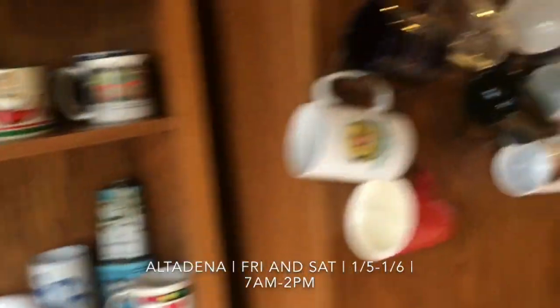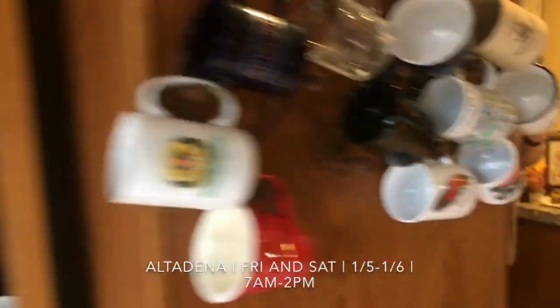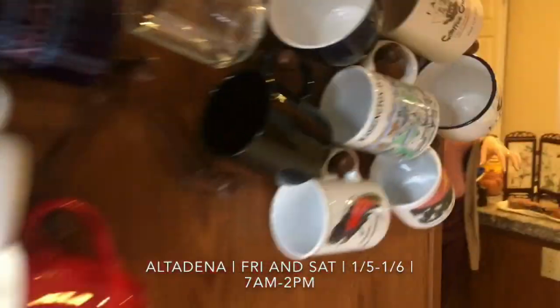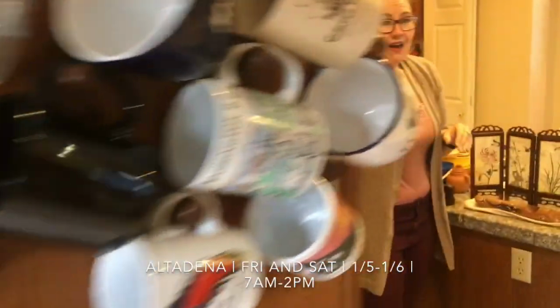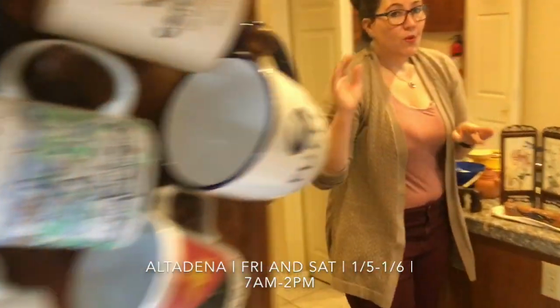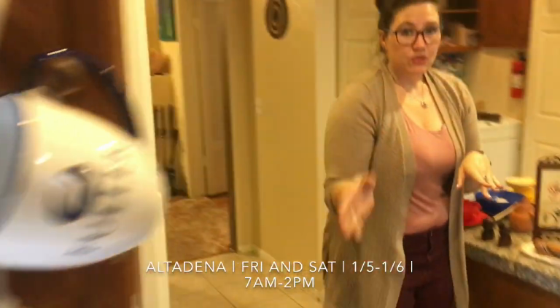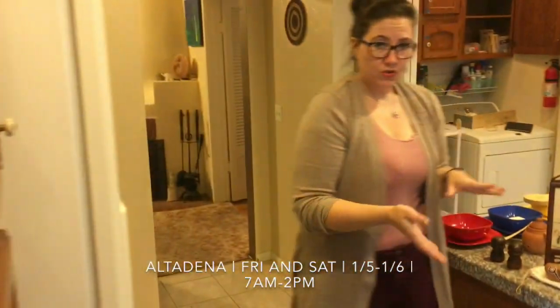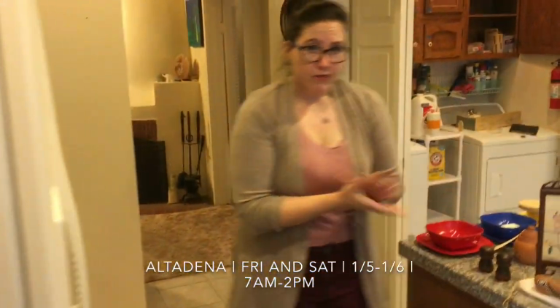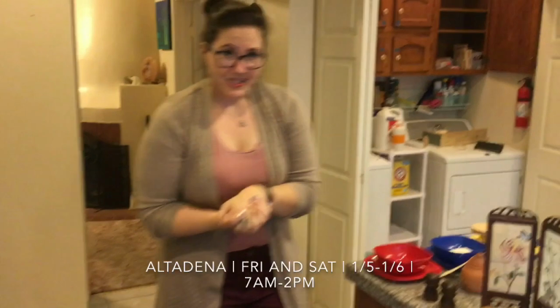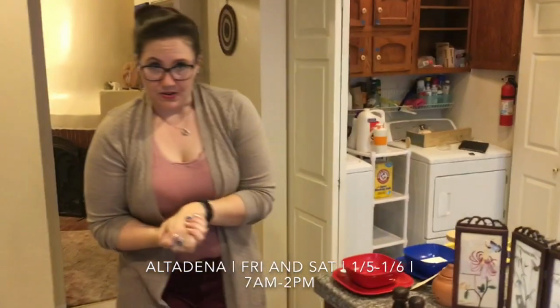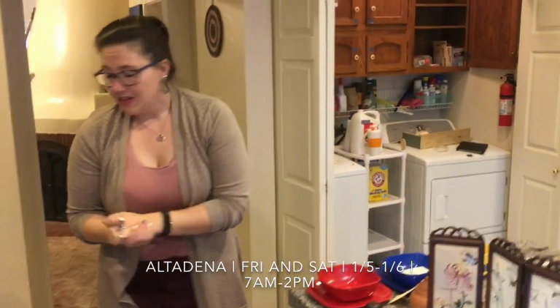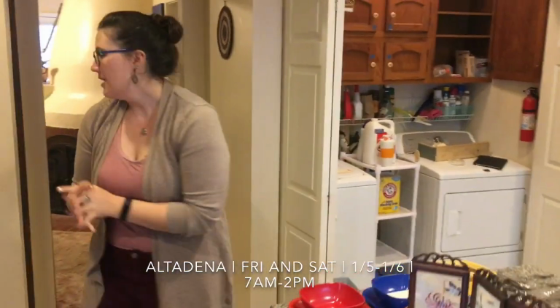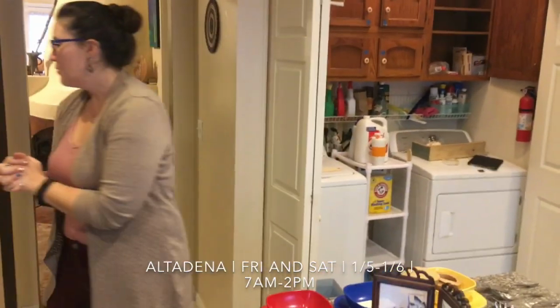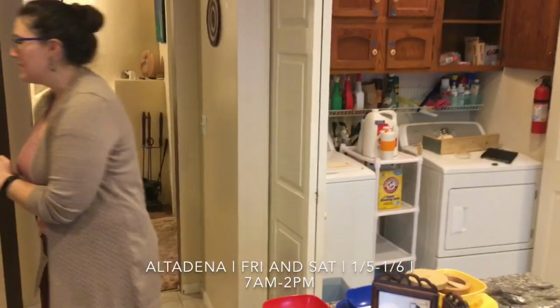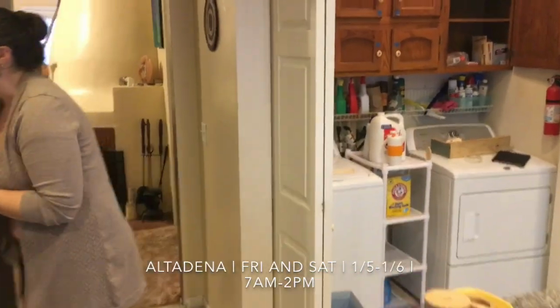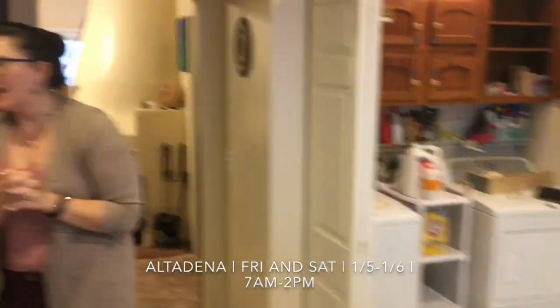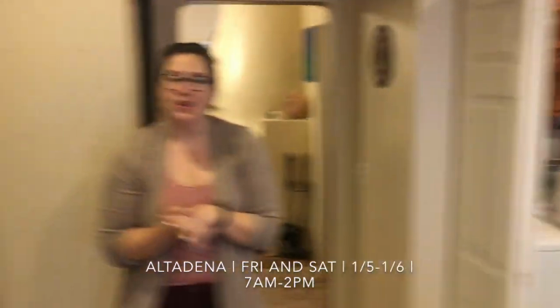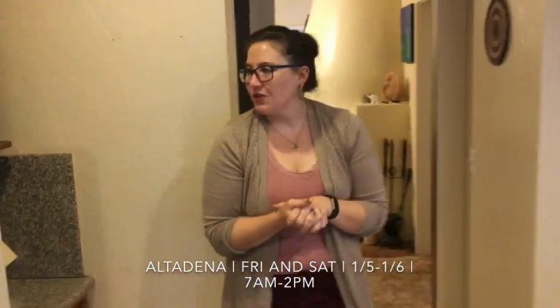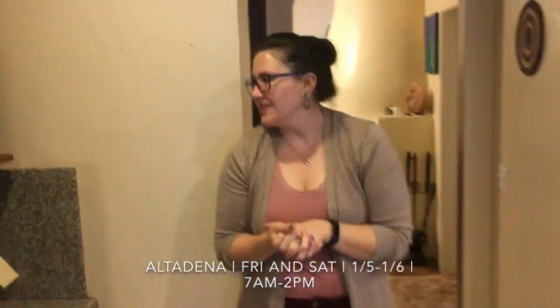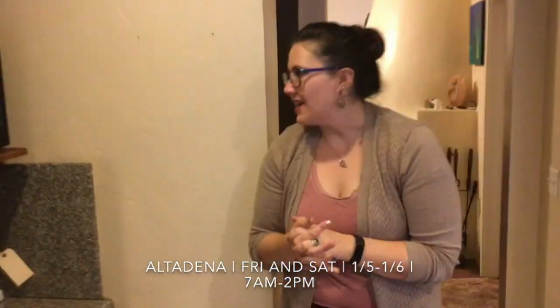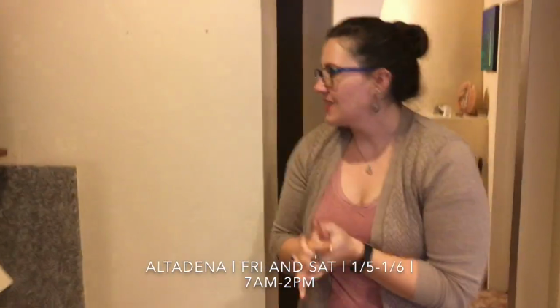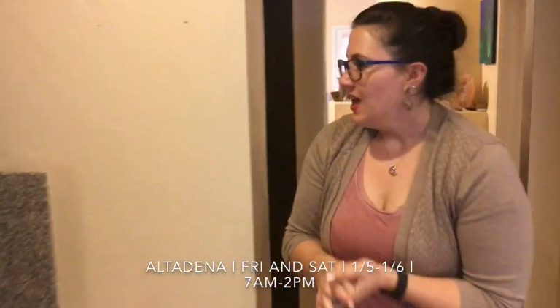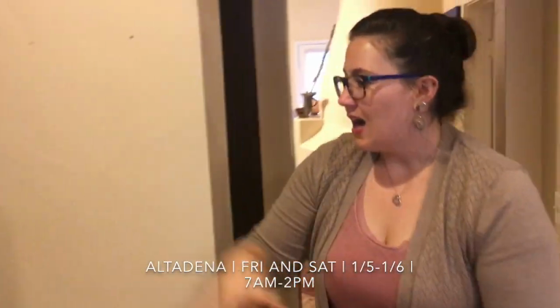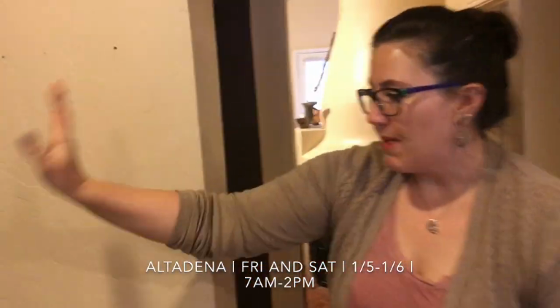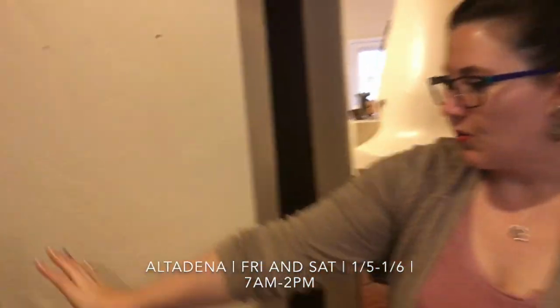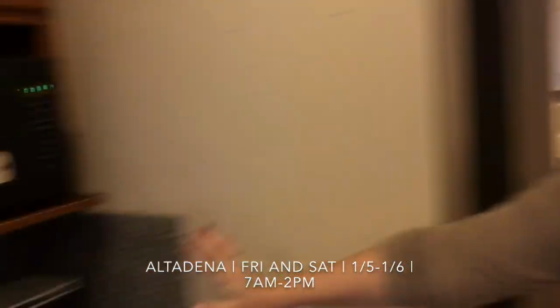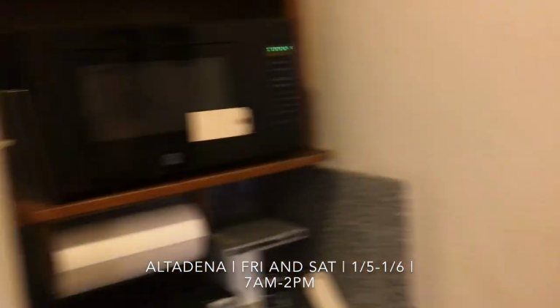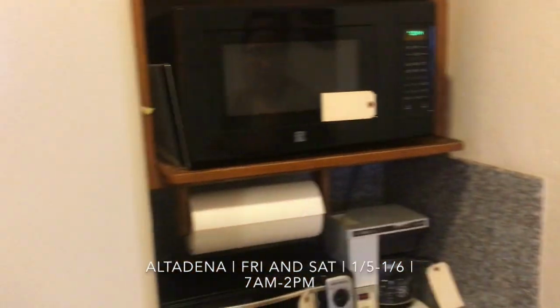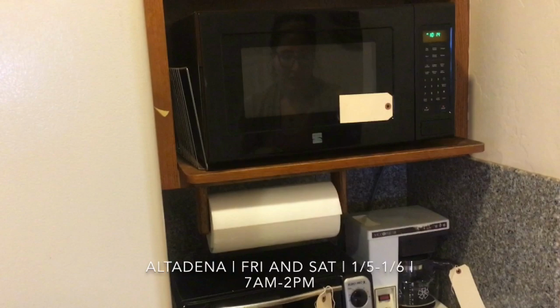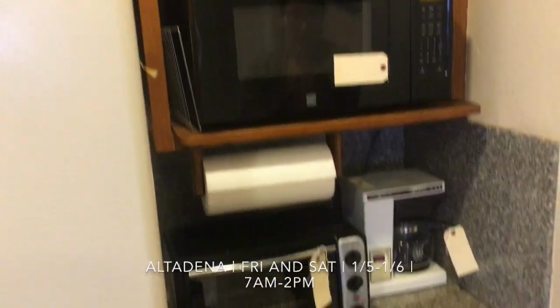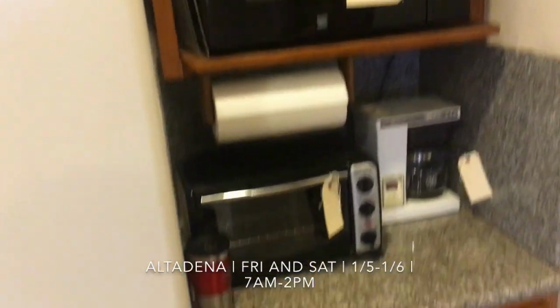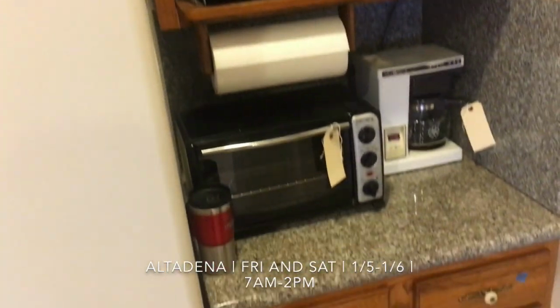We do have the washer and dryer for sale, which is exciting. I know a lot of you guys ask. Microwave, toaster oven, coffee pot.